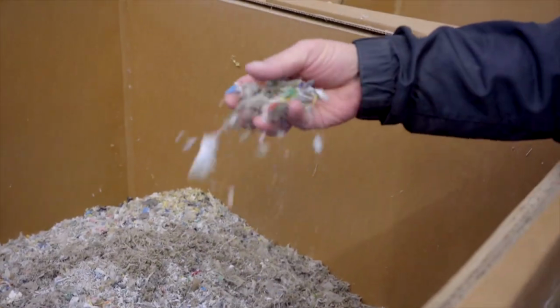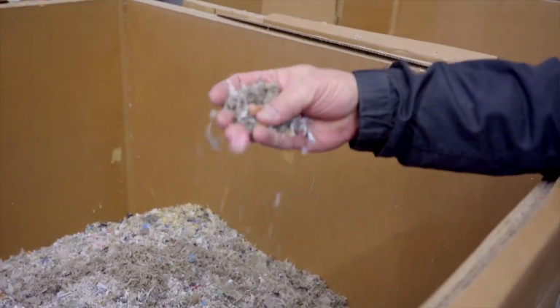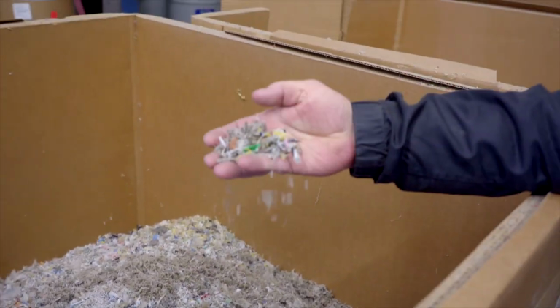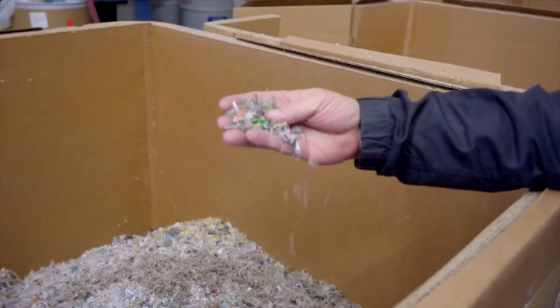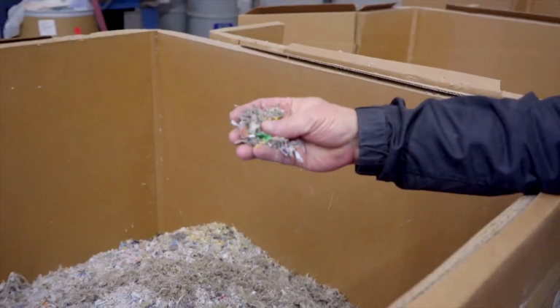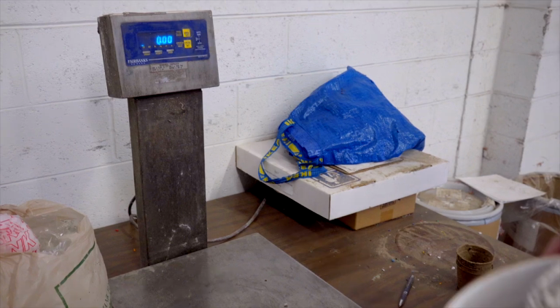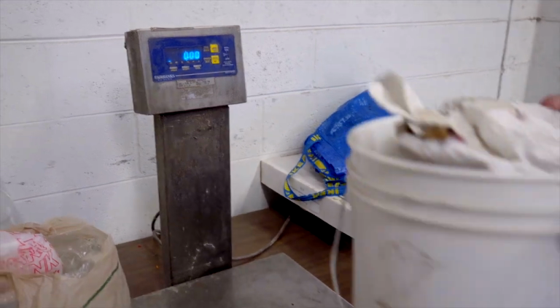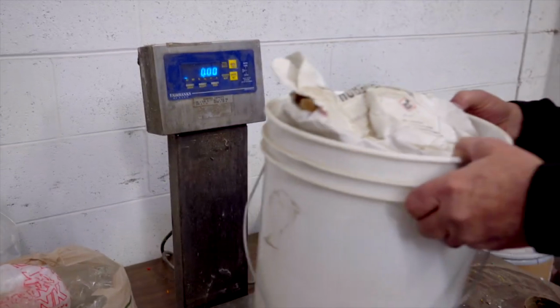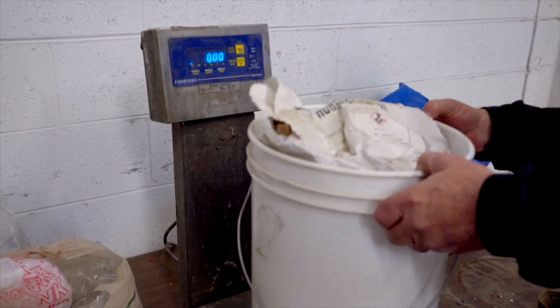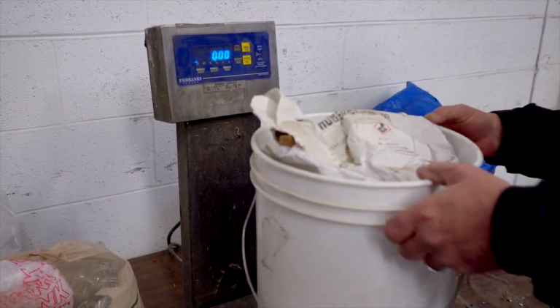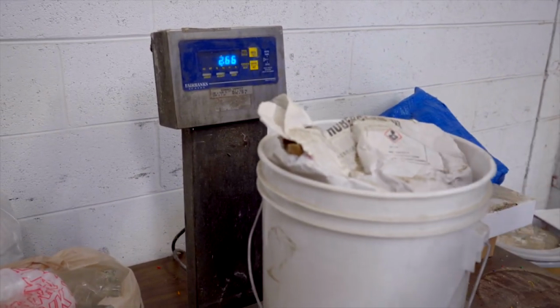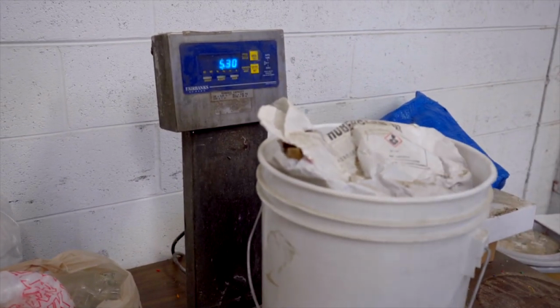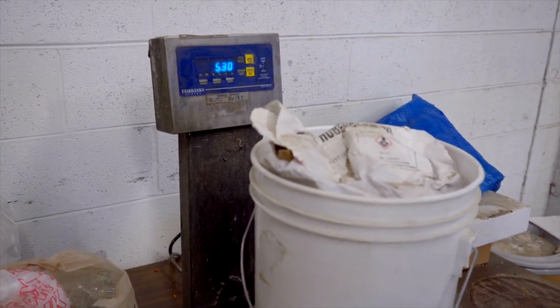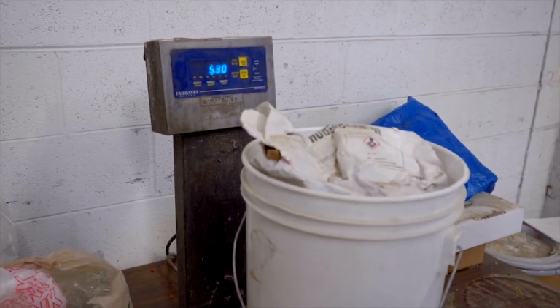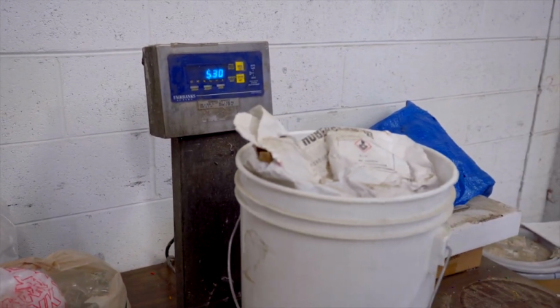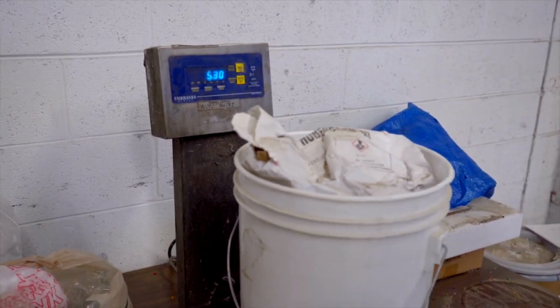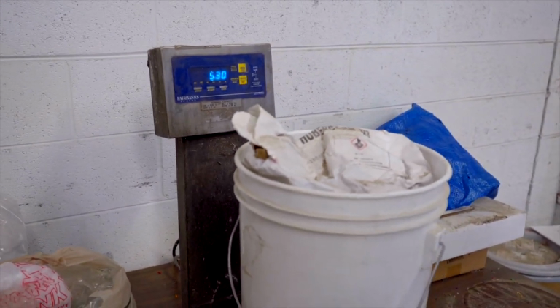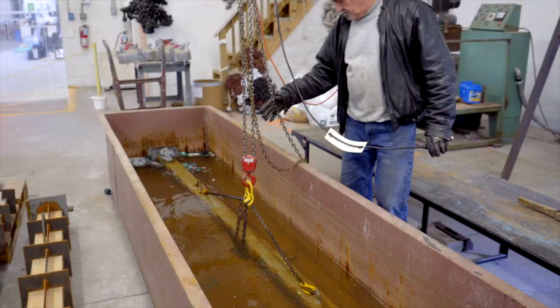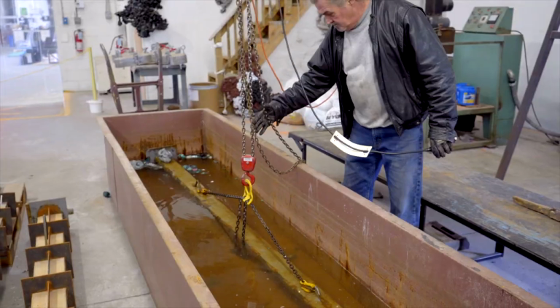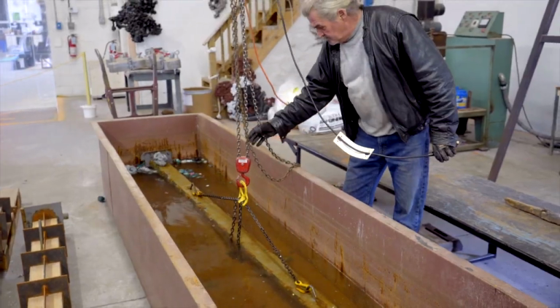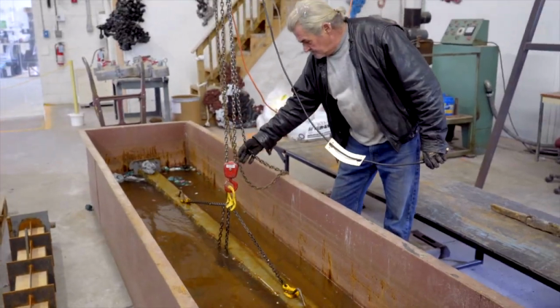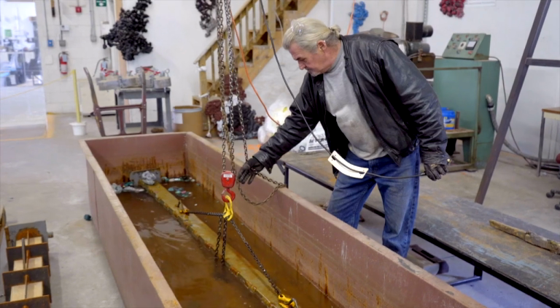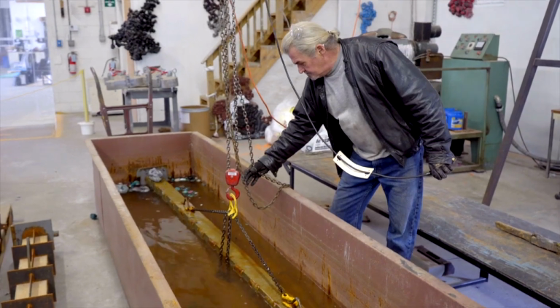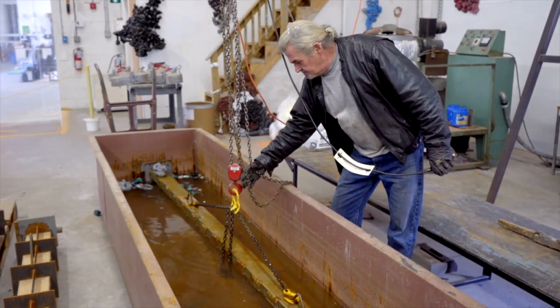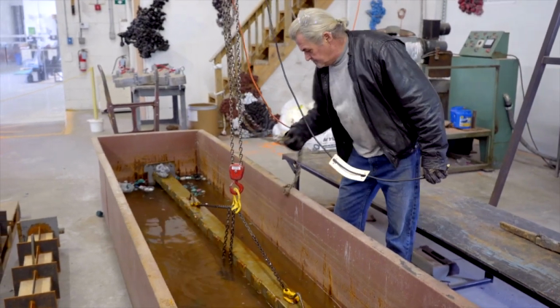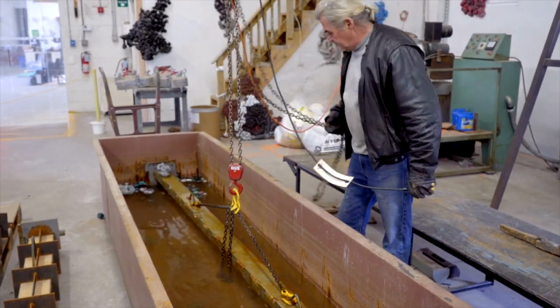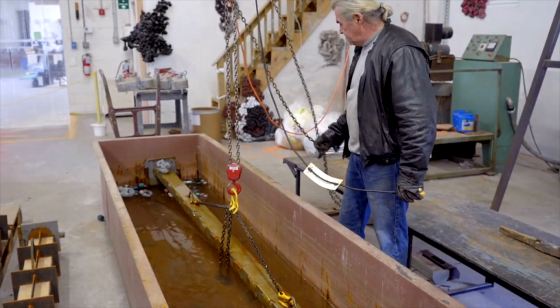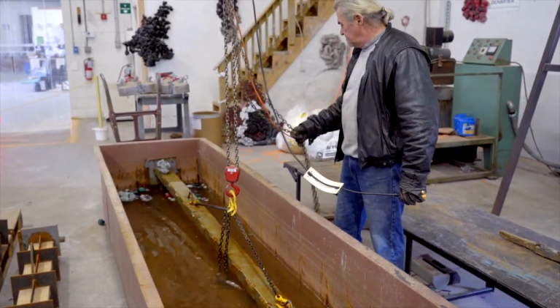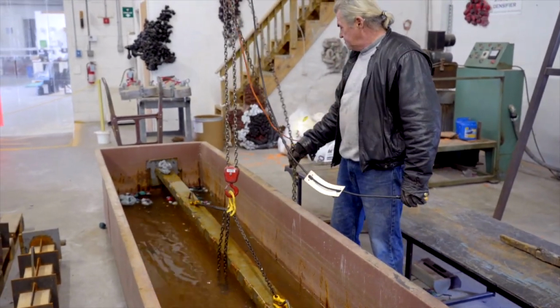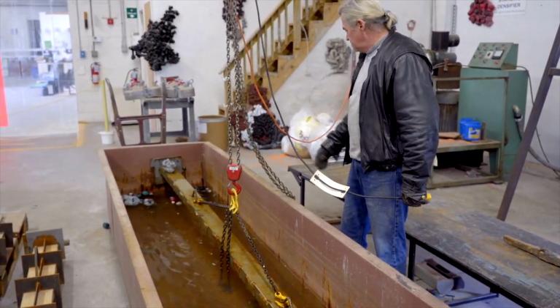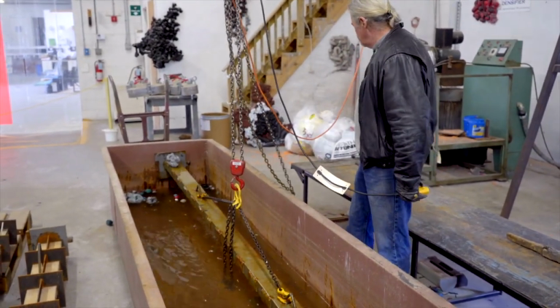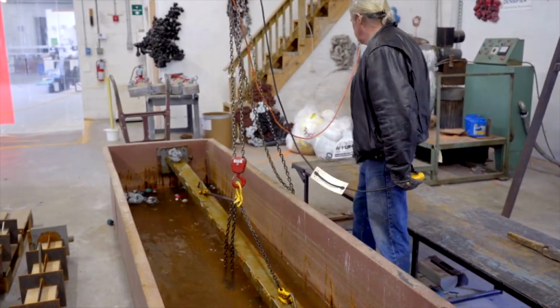From there we go over to the mixing station. We weigh everything out in kilograms and put it in a machine called an extruder, and that heats the plastic up to almost 400 degrees.